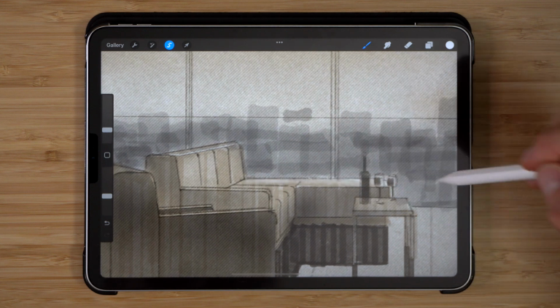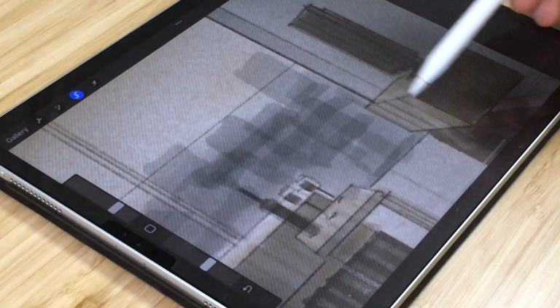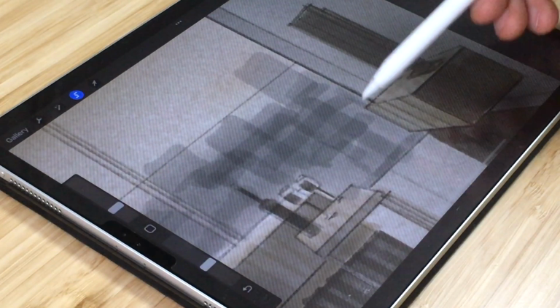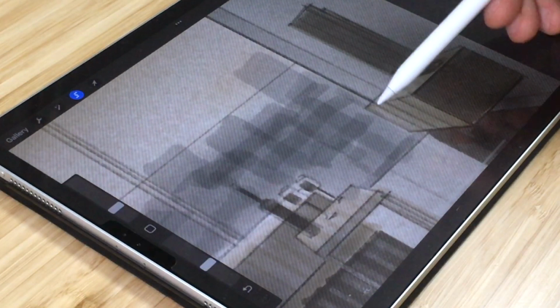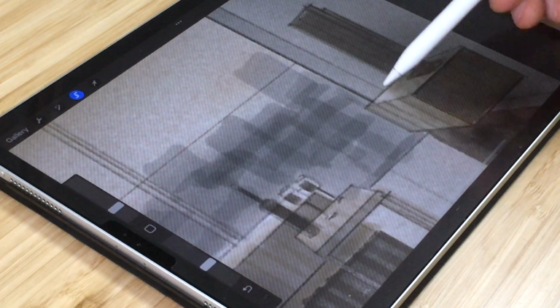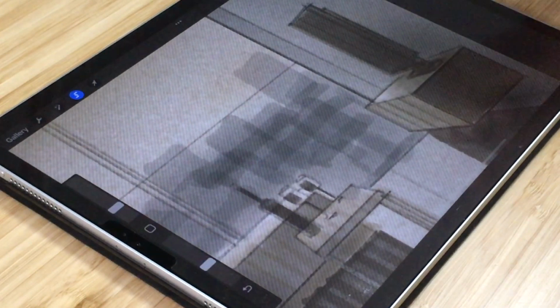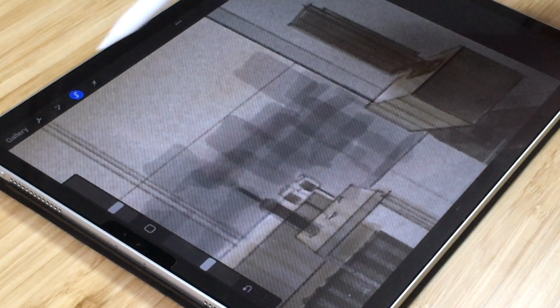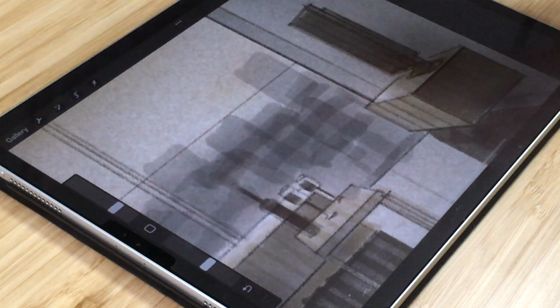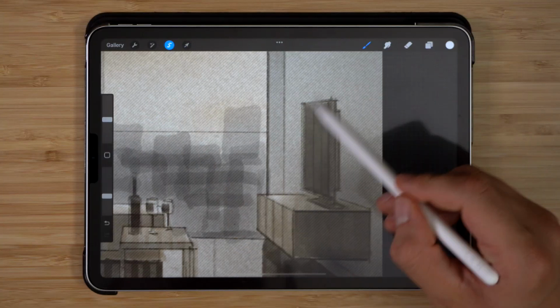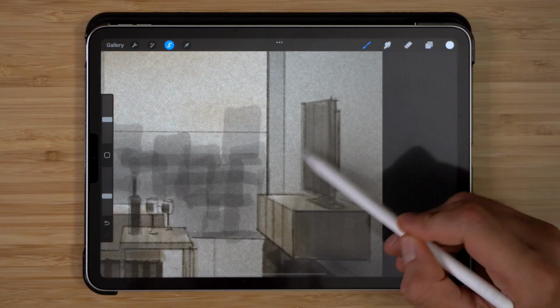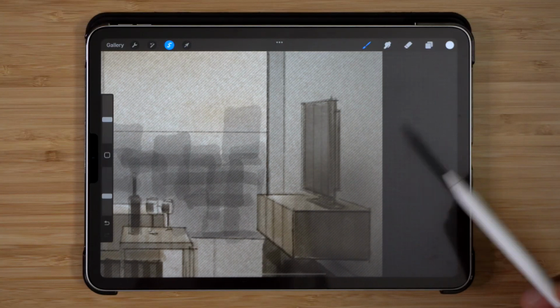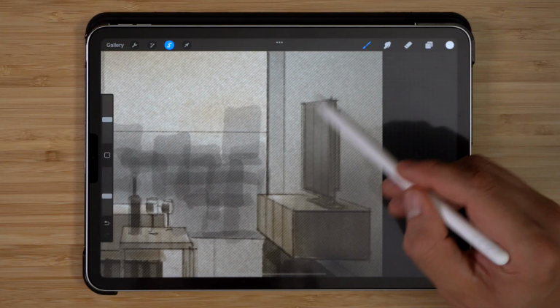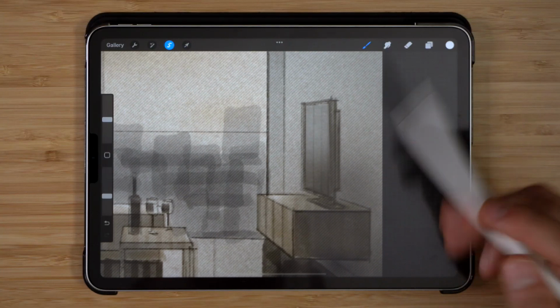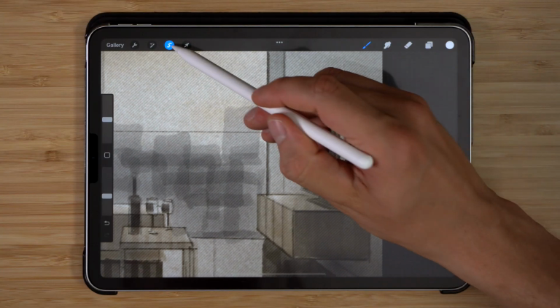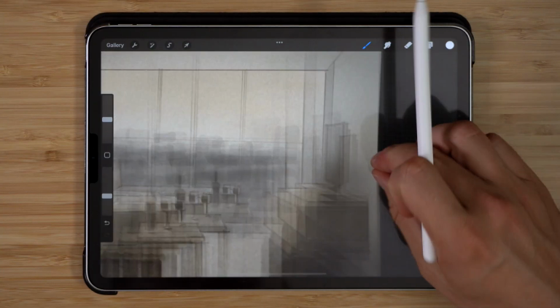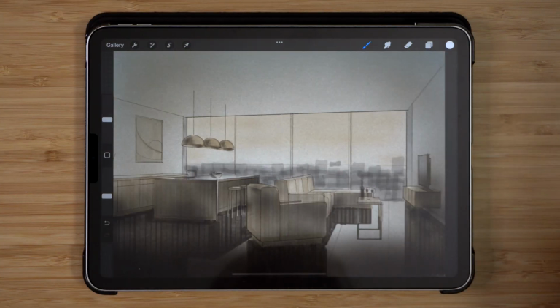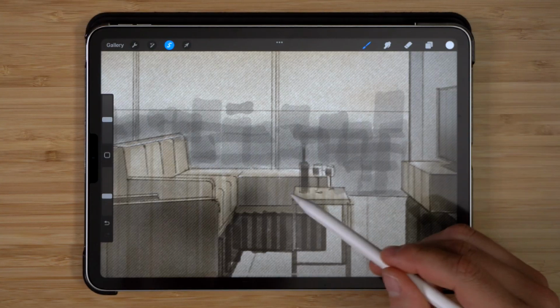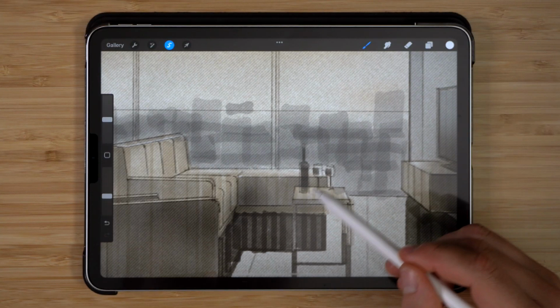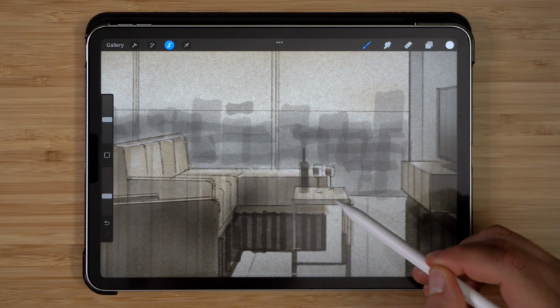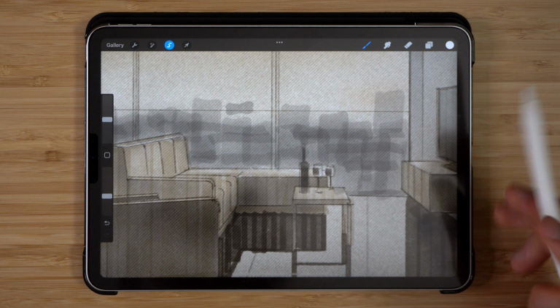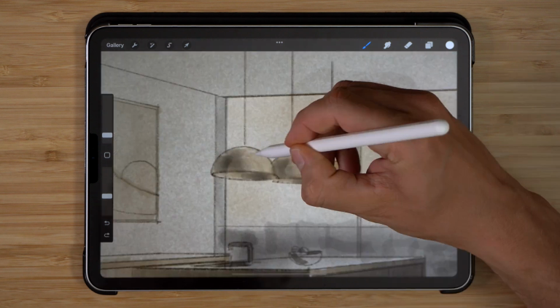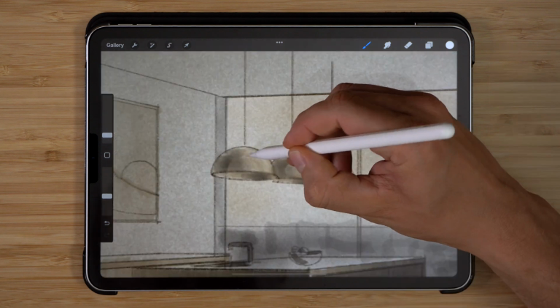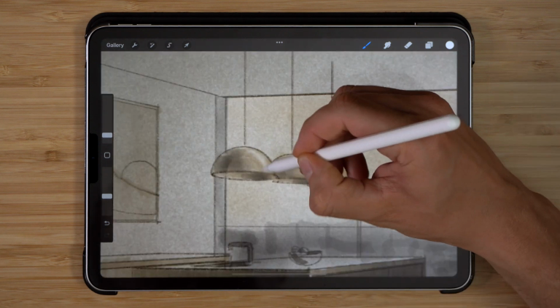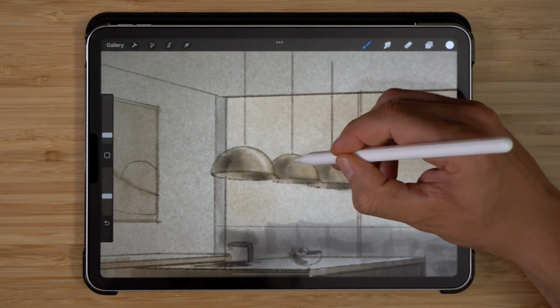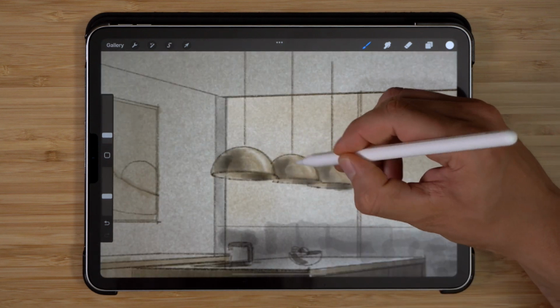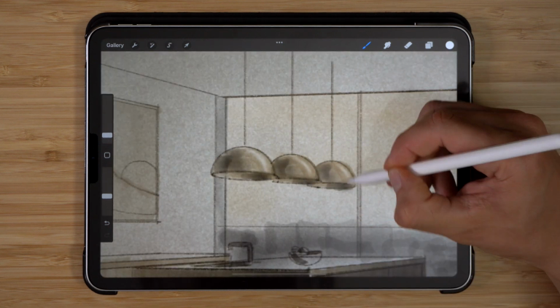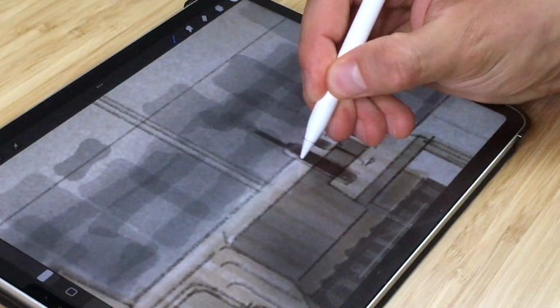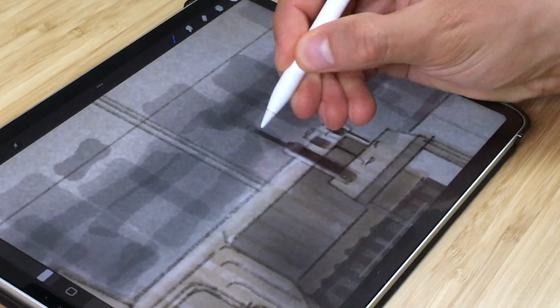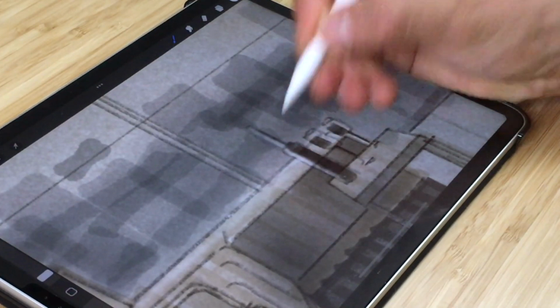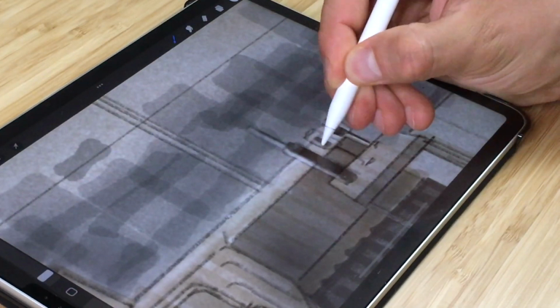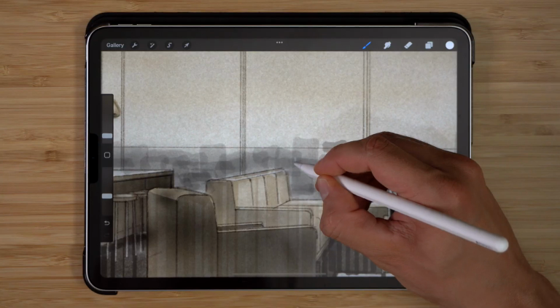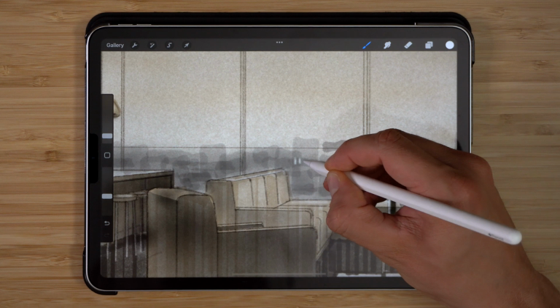Now that the shadow looks quite good, it's time to add the highlights. I'll start by adding ceiling lights from the voids above, highlights to the furniture, and city lights as well, and I'll finish the drawing with a final pass of highlights and detailing.